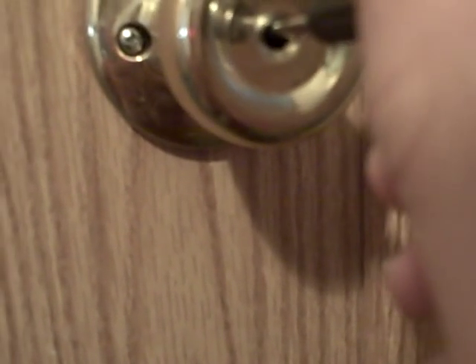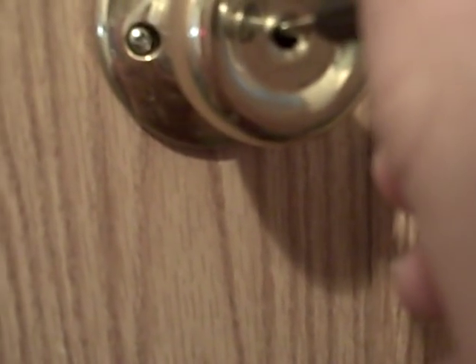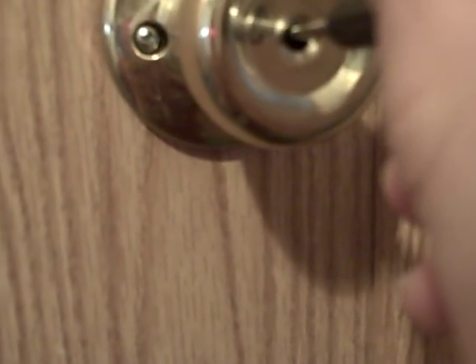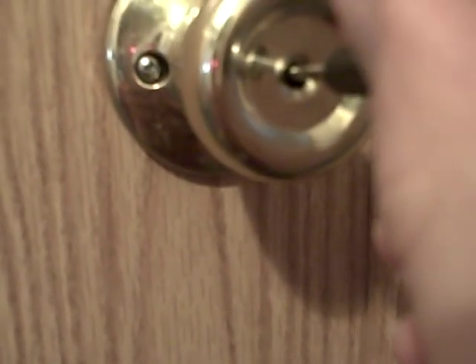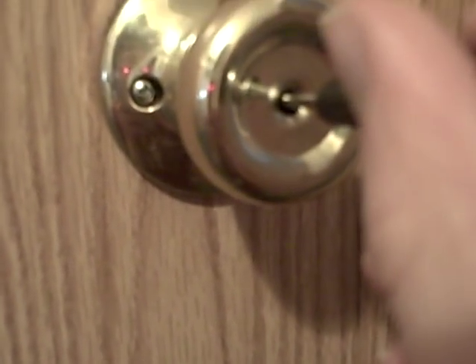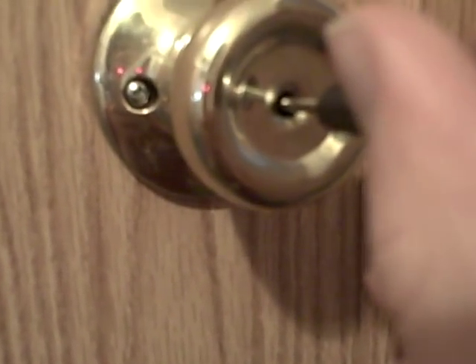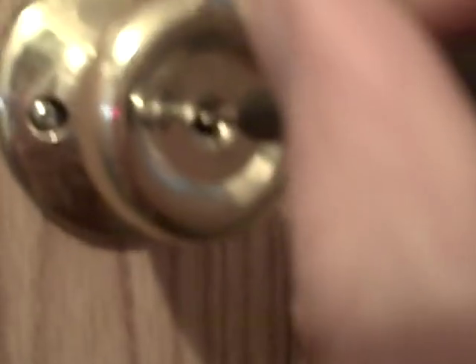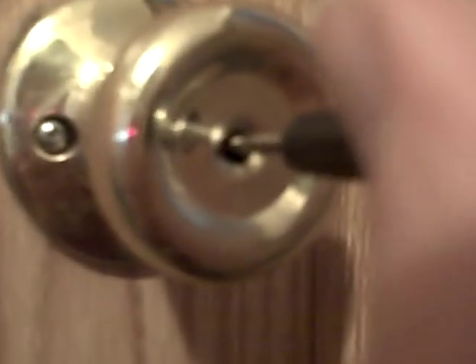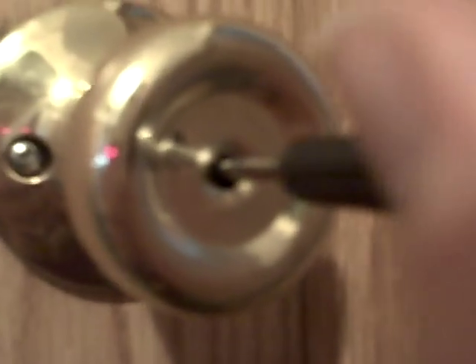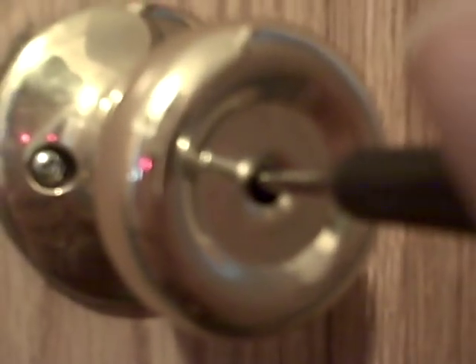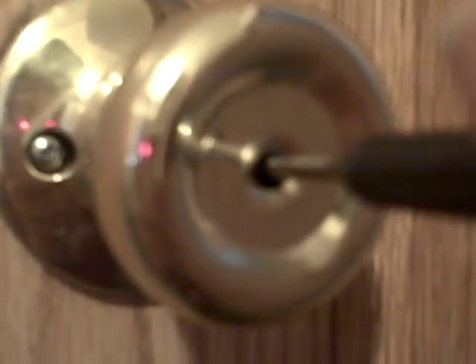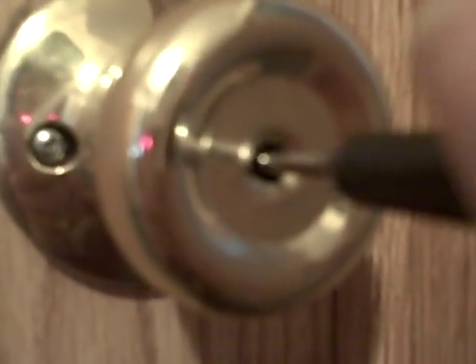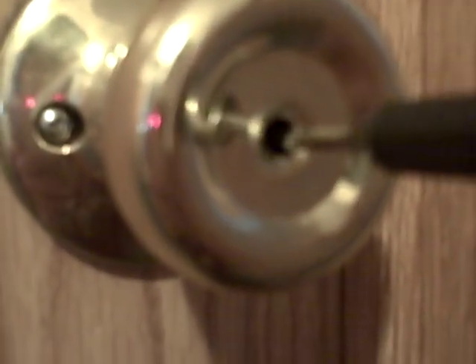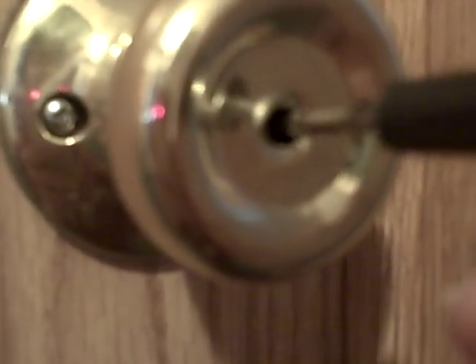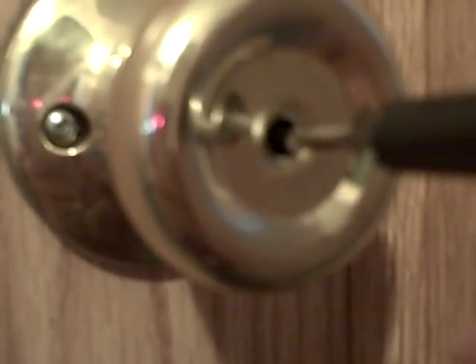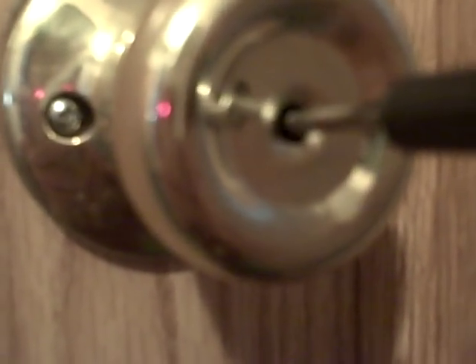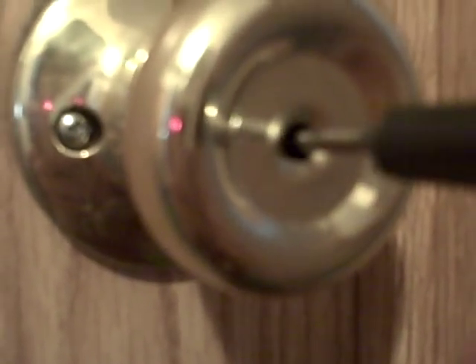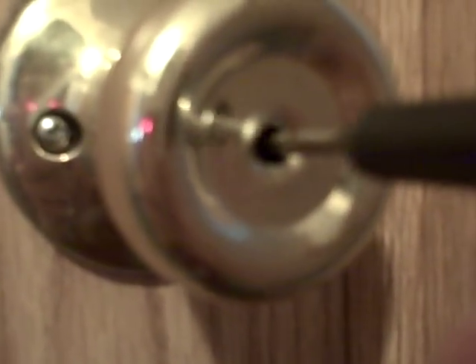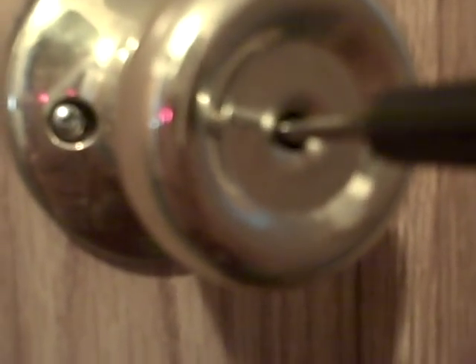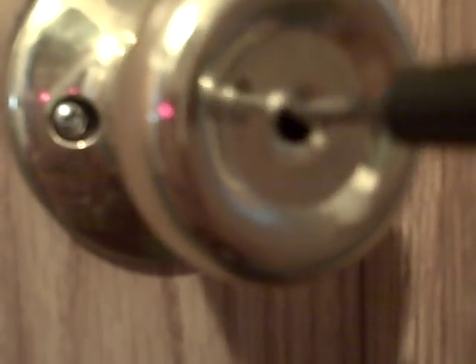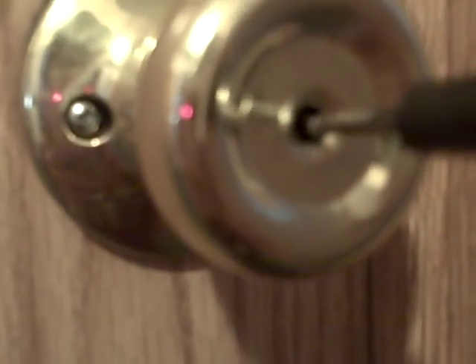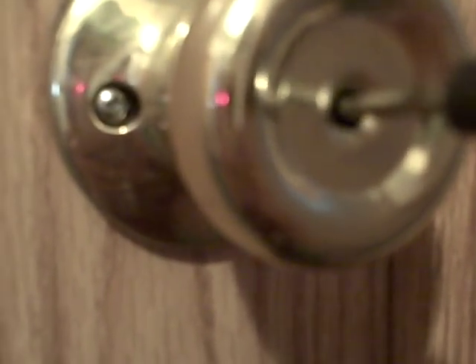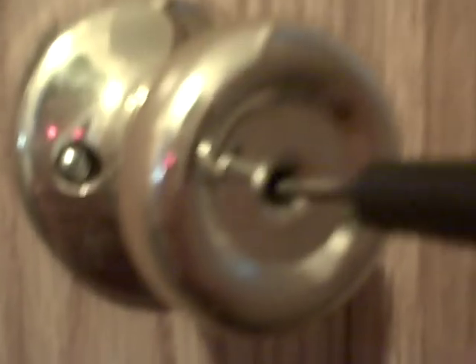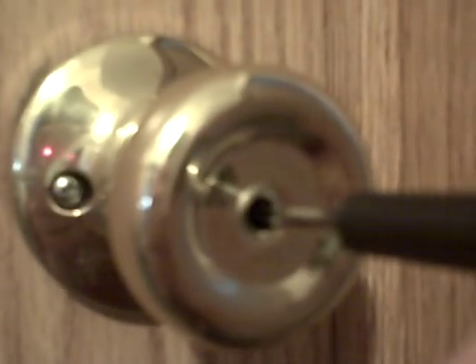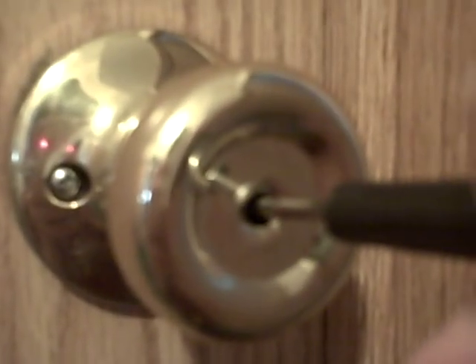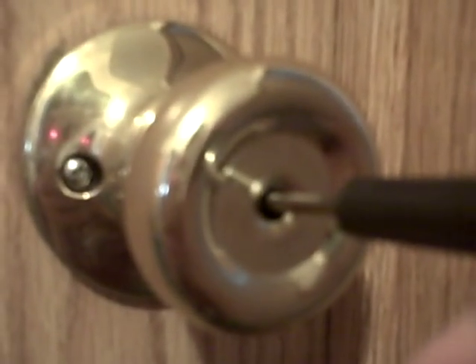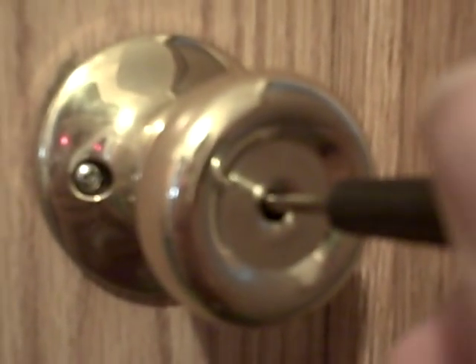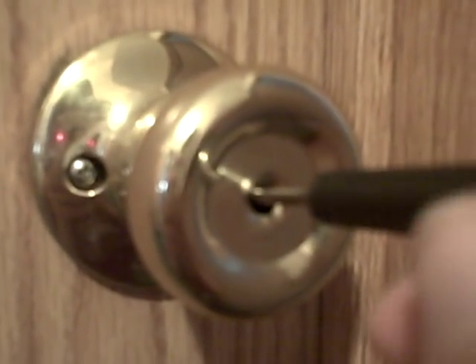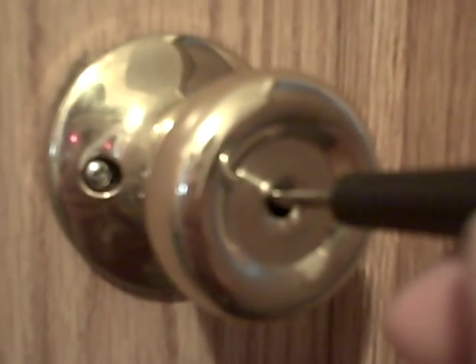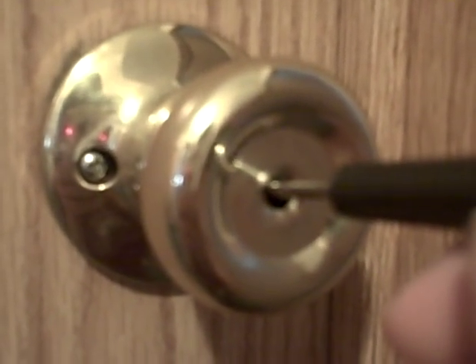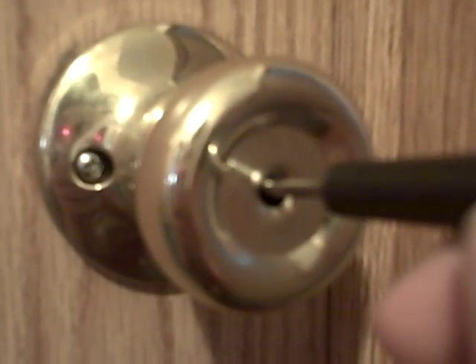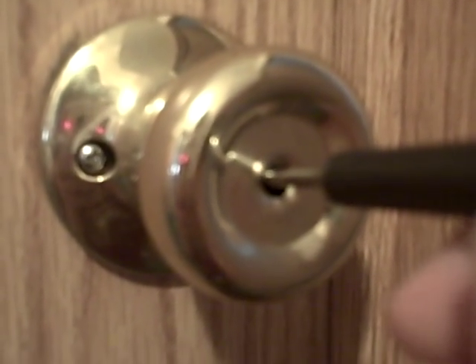You always want to put it in almost at the top, but not quite. Then you should only be able to move the tip of it around a little bit — that's the actual lock inside.